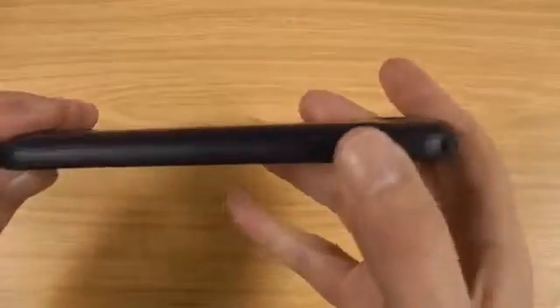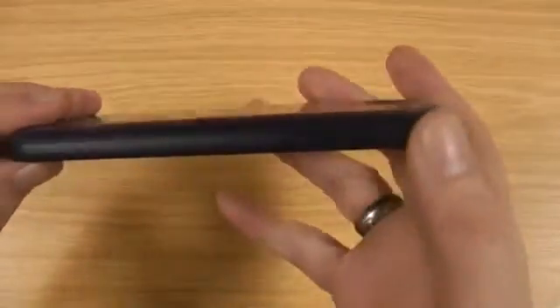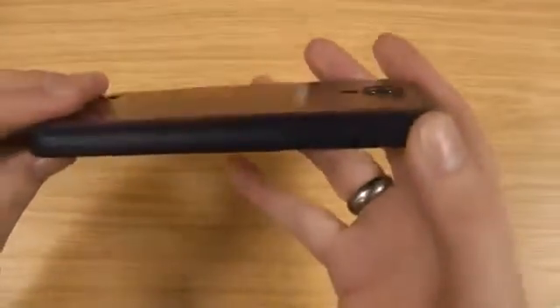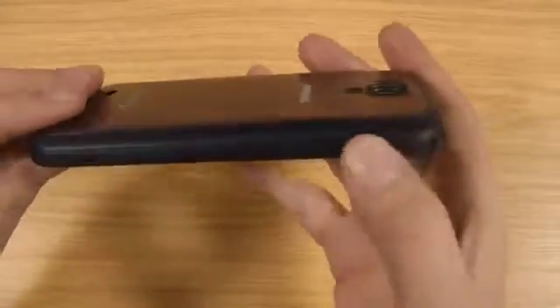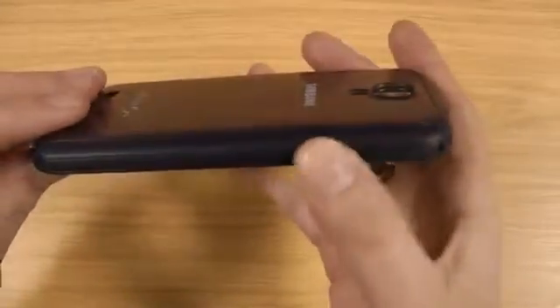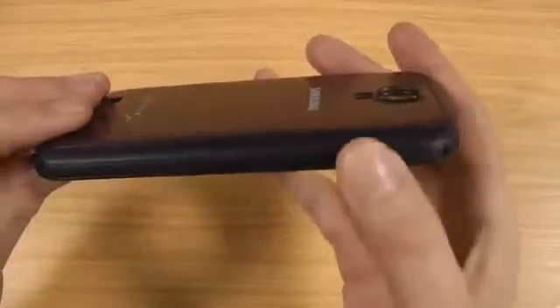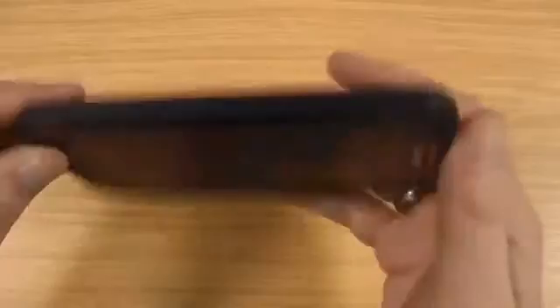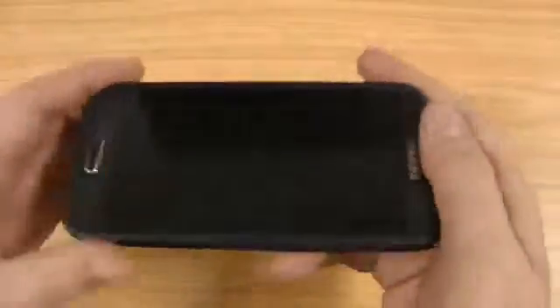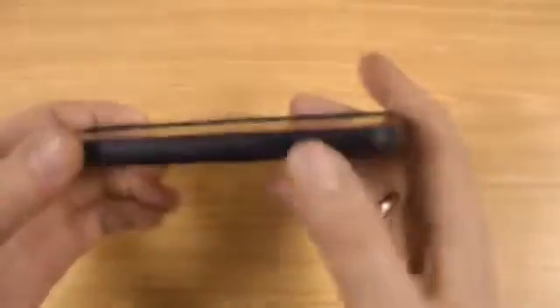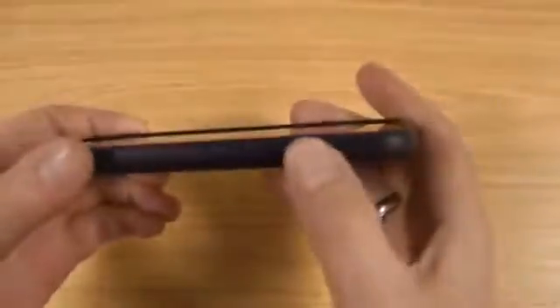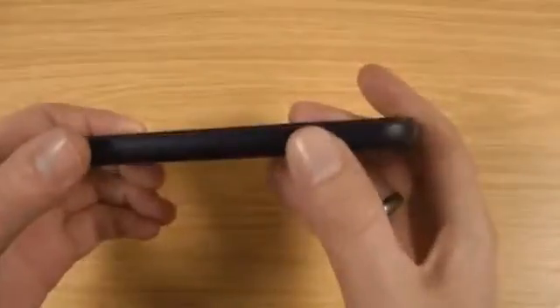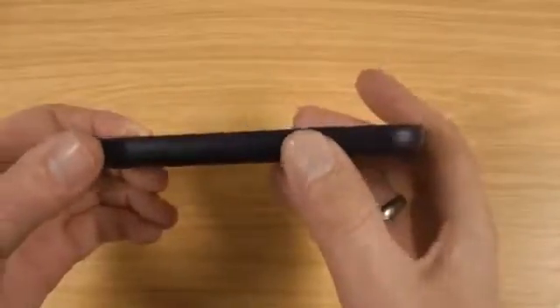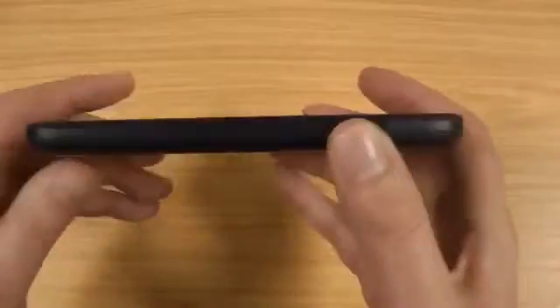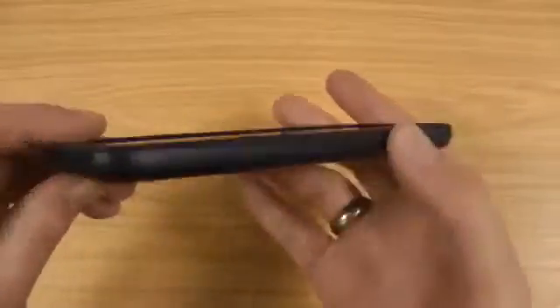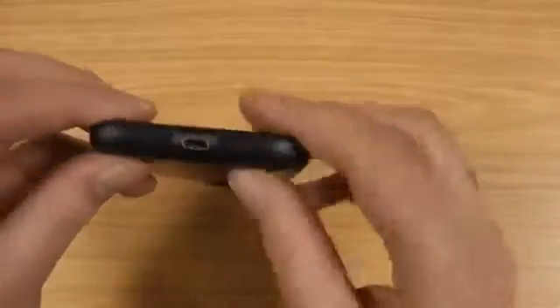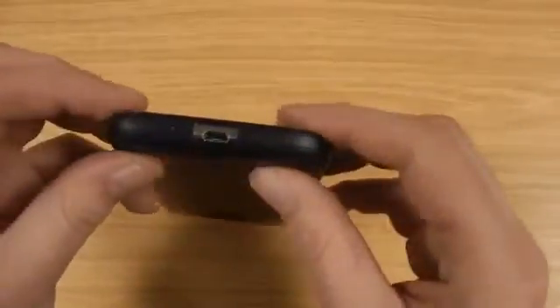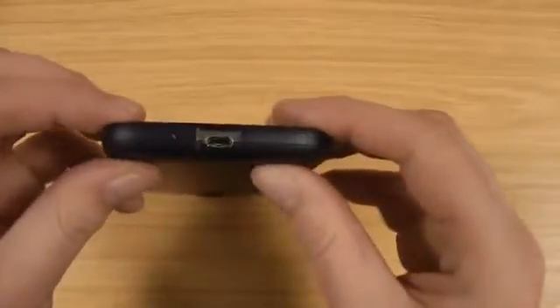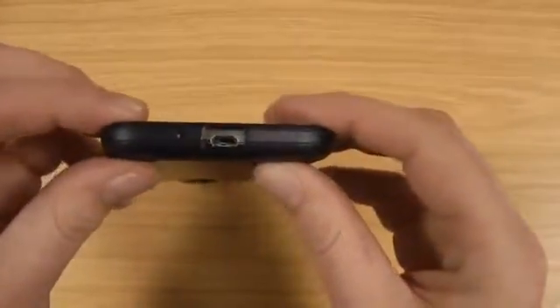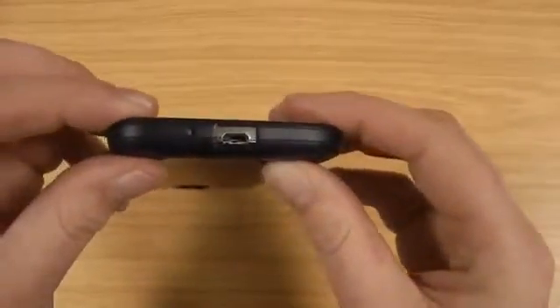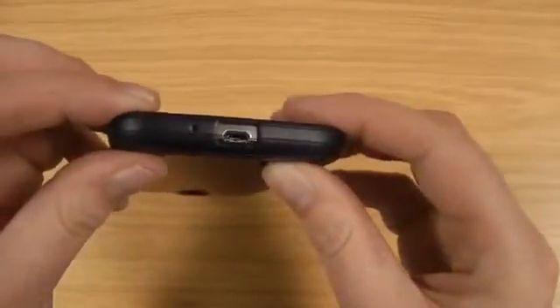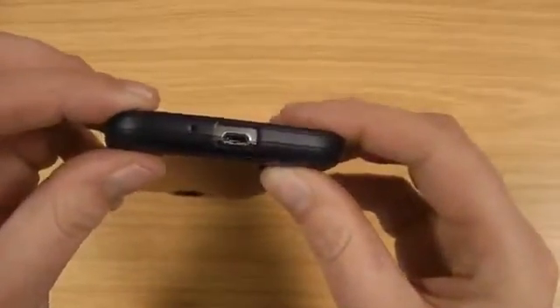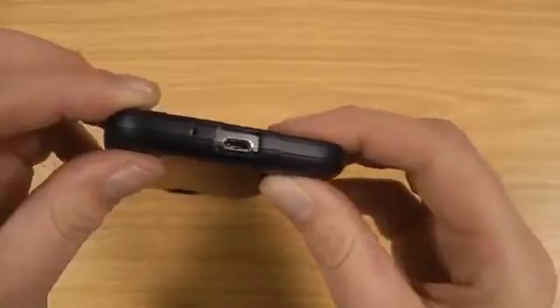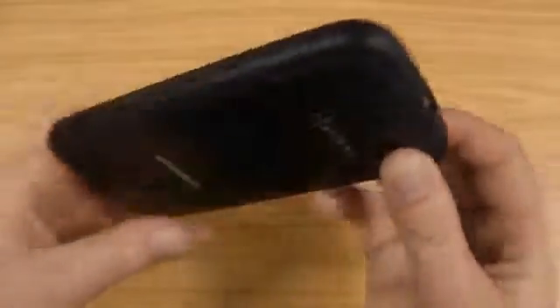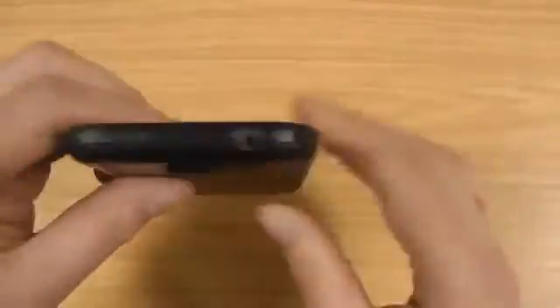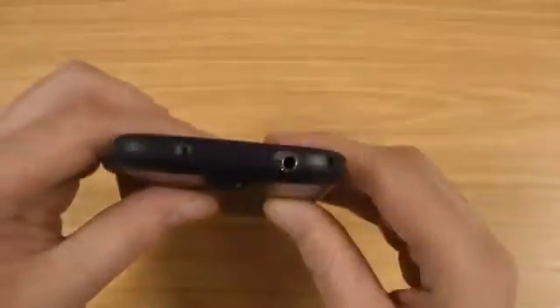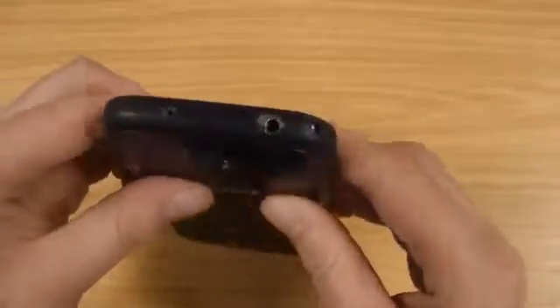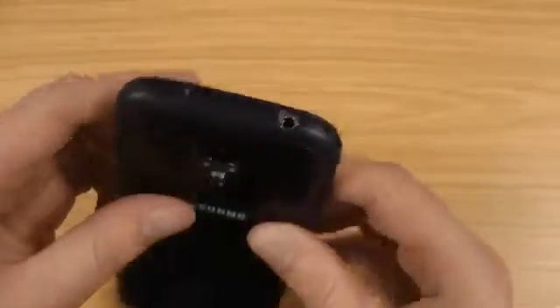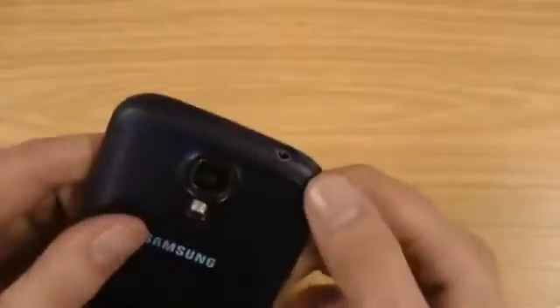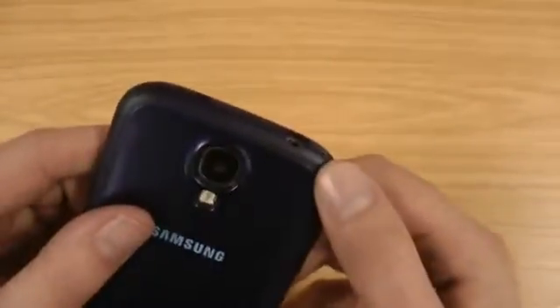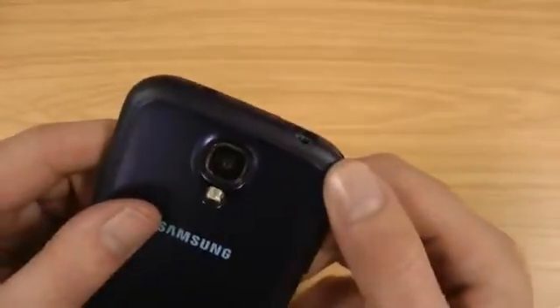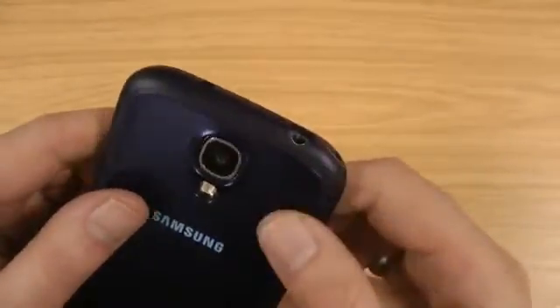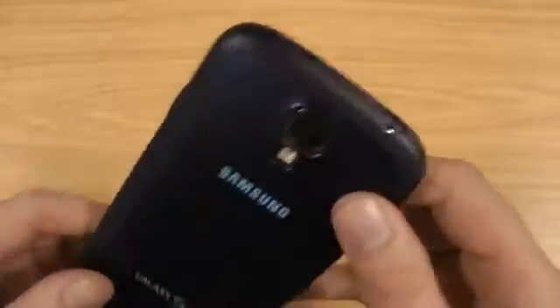You press the buttons through the case itself and they feel really, really good — you get nice responsive feedback from the buttons, same with the power button. The openings line up perfectly on the bottom for the micro USB and microphone, and on the top there's a good cut out for the headphone jack as well.